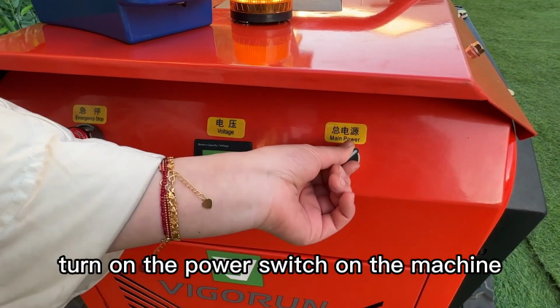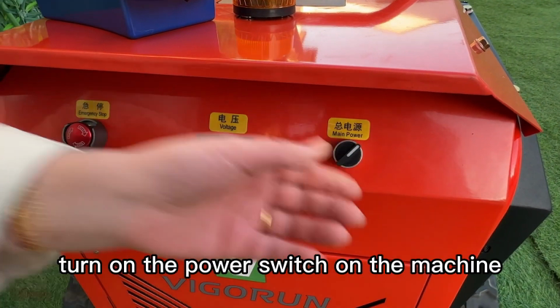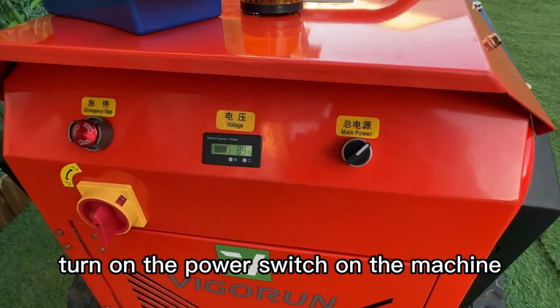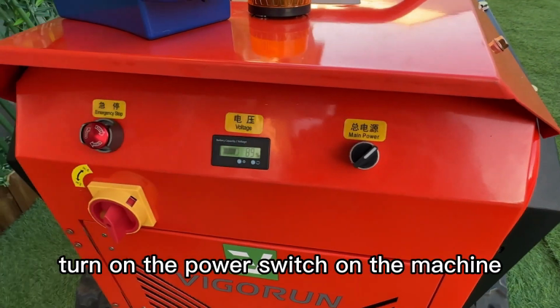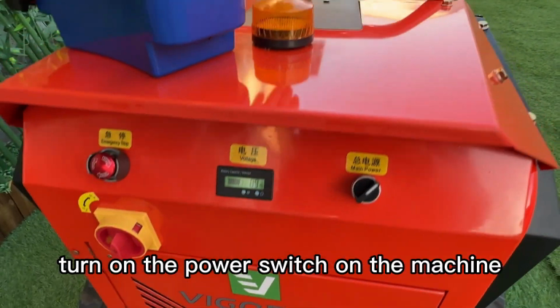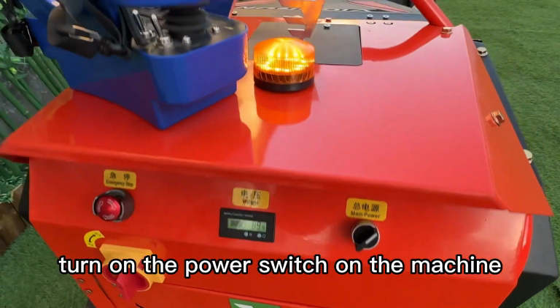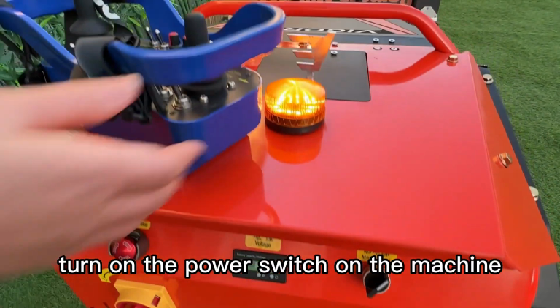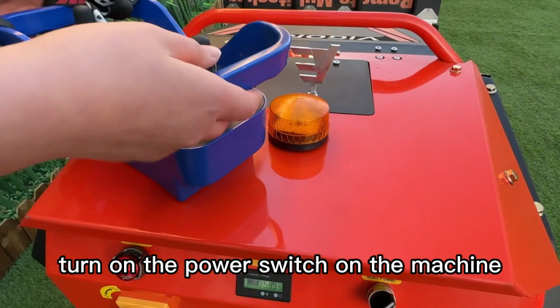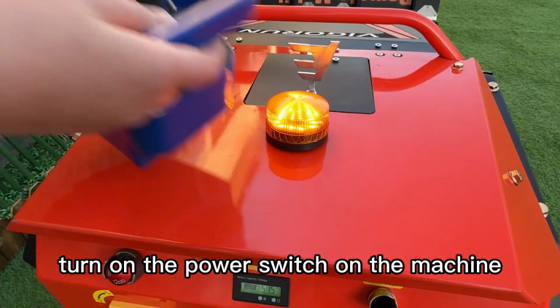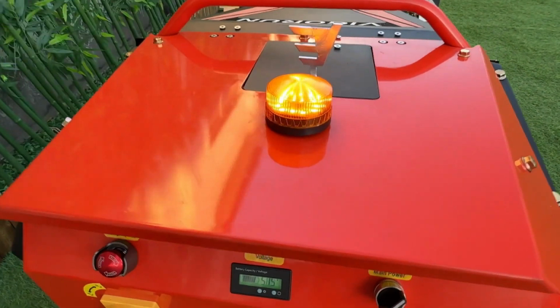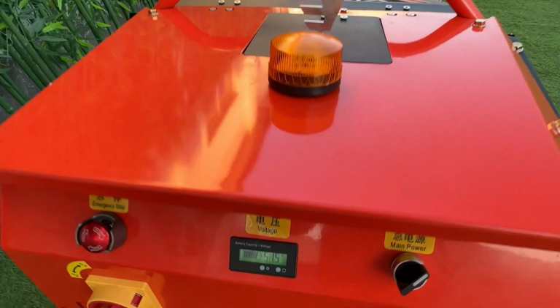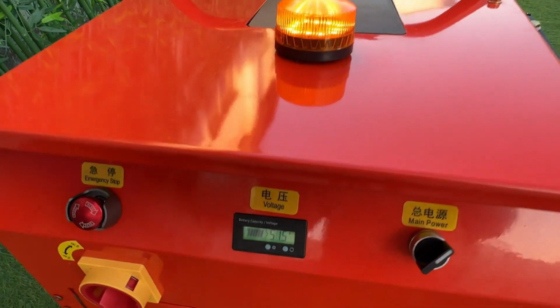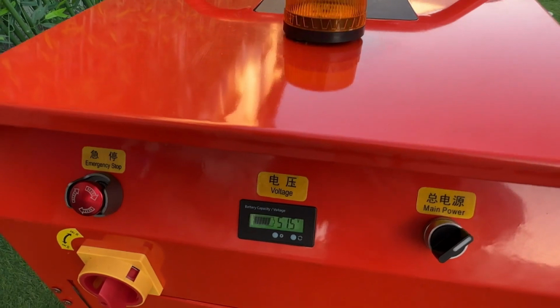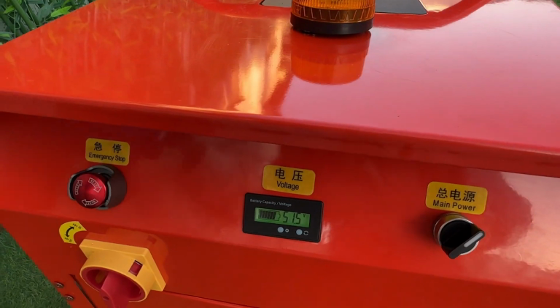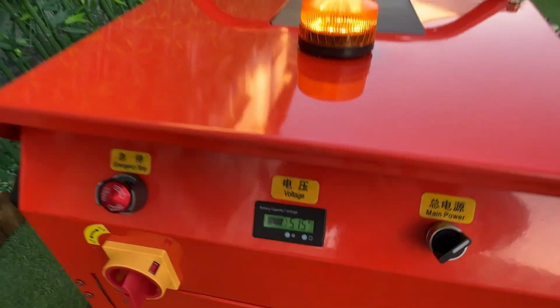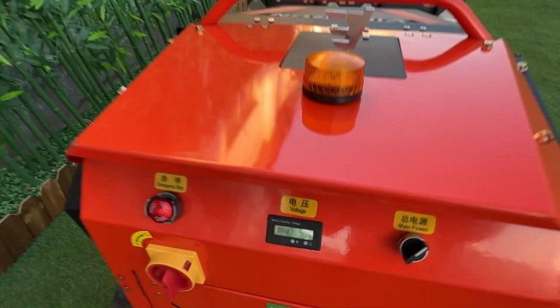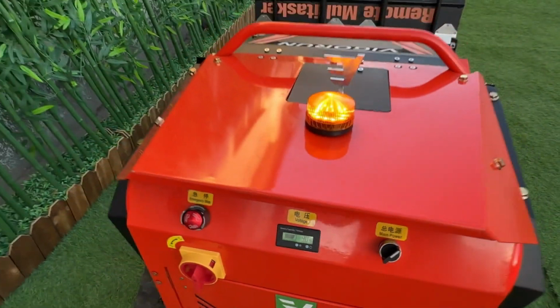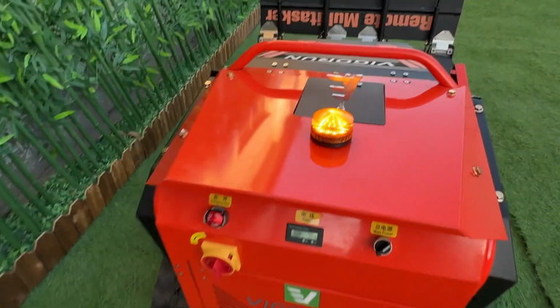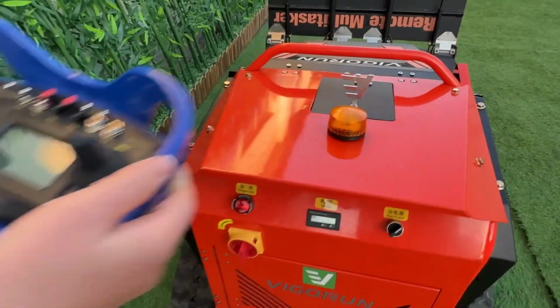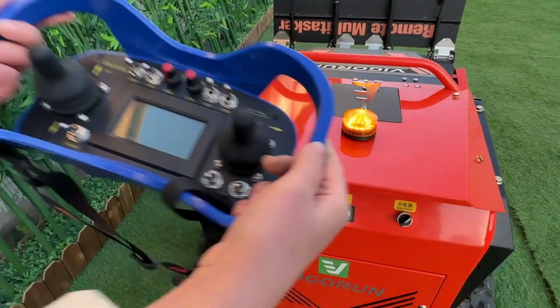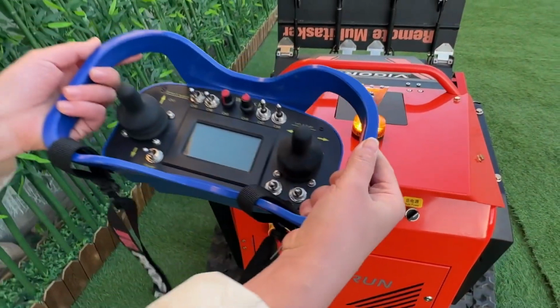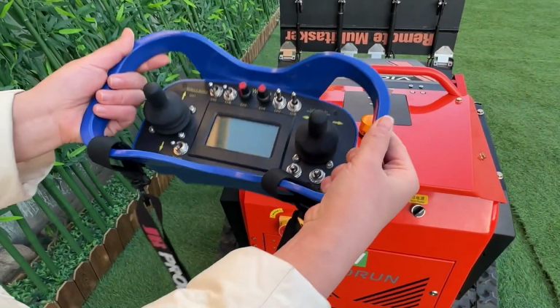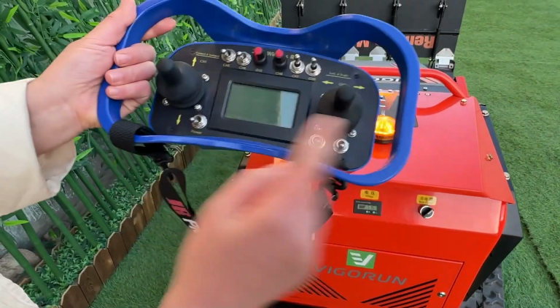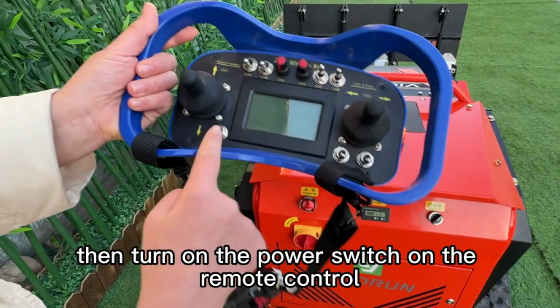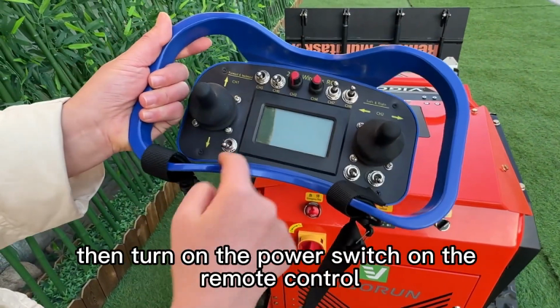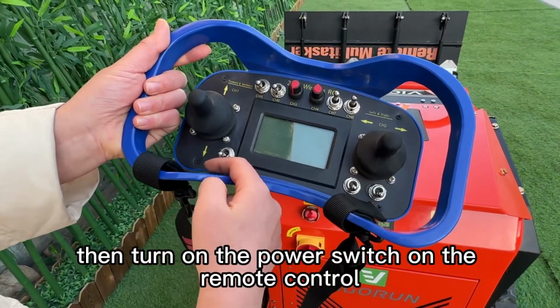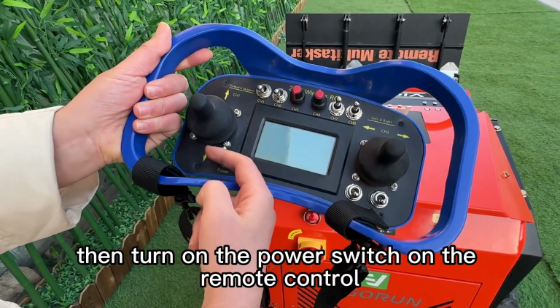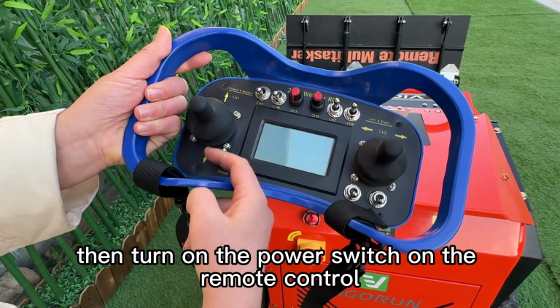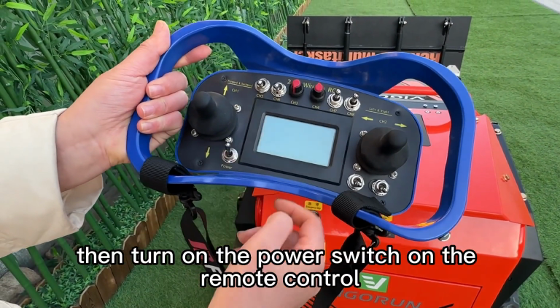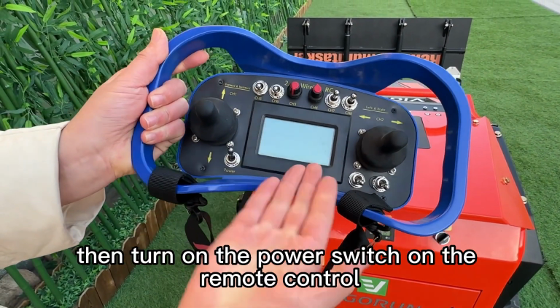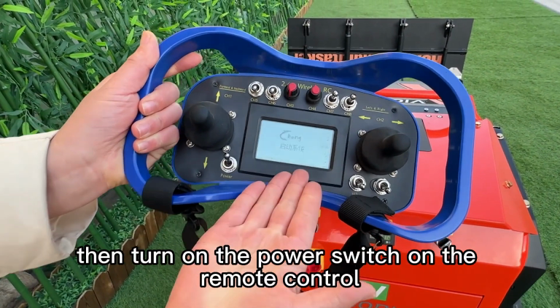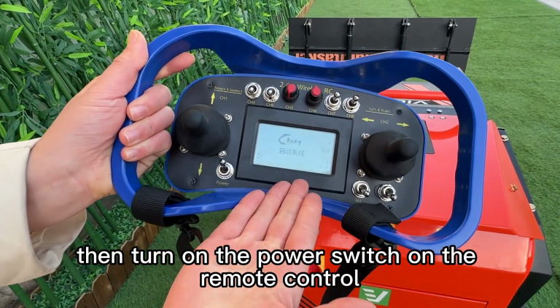To get started, turn on the power switch on the machine, then turn on the power switch on the remote control.